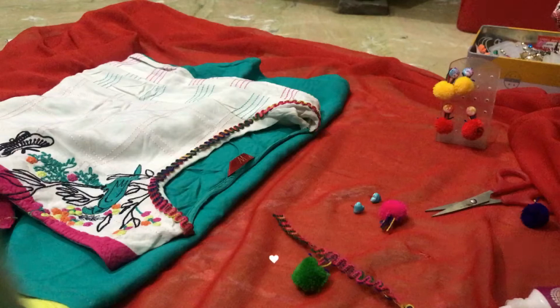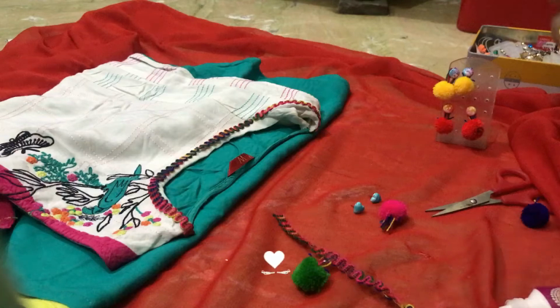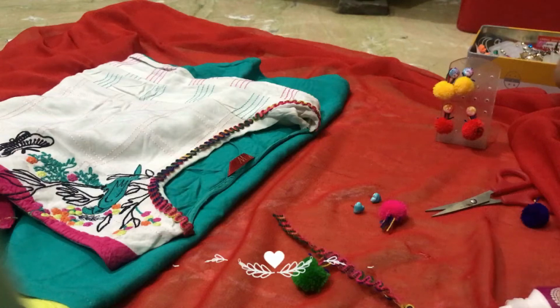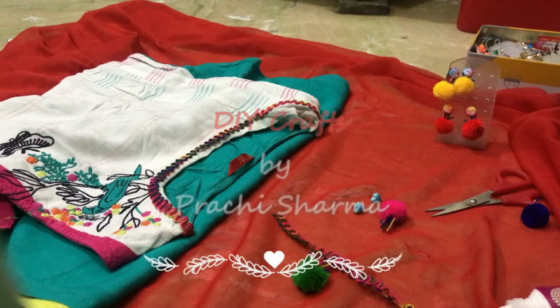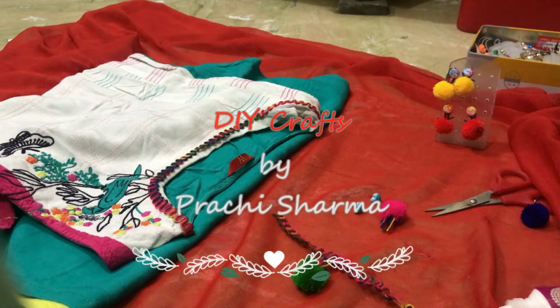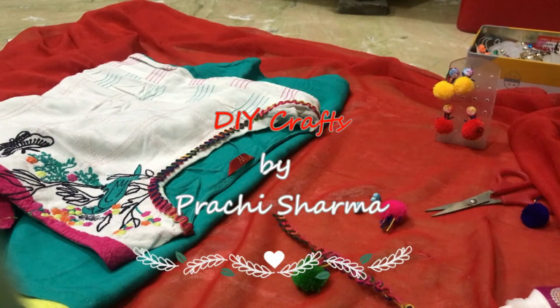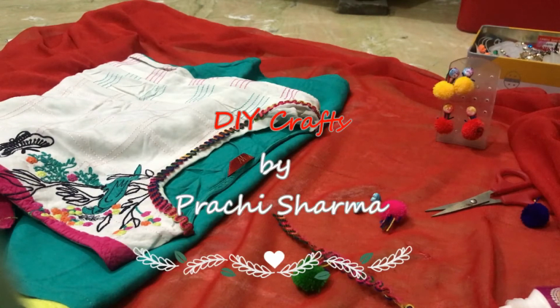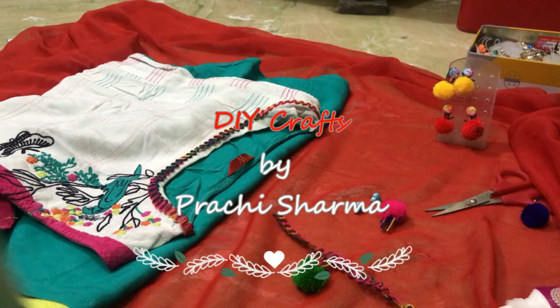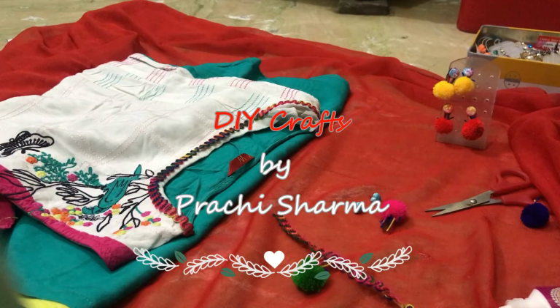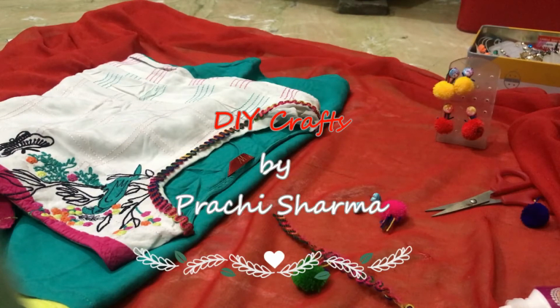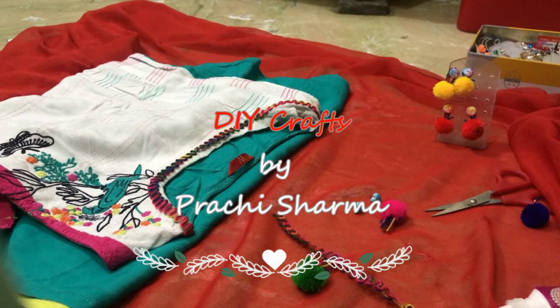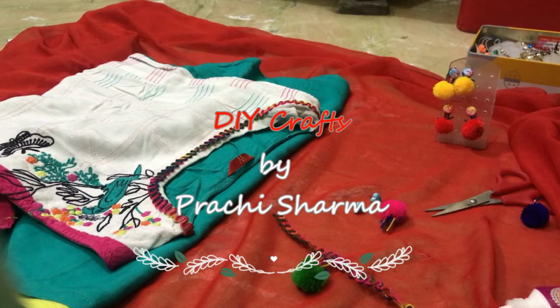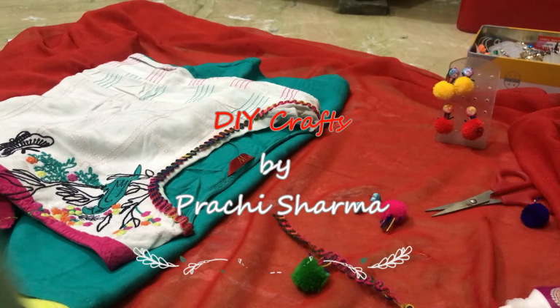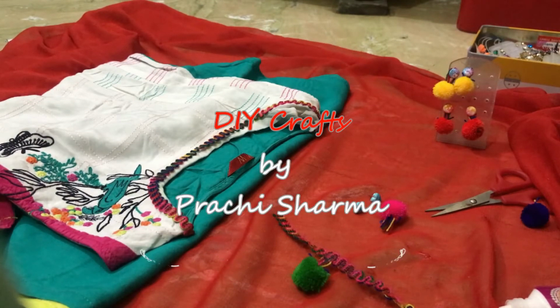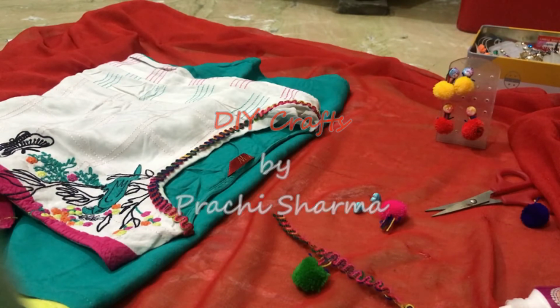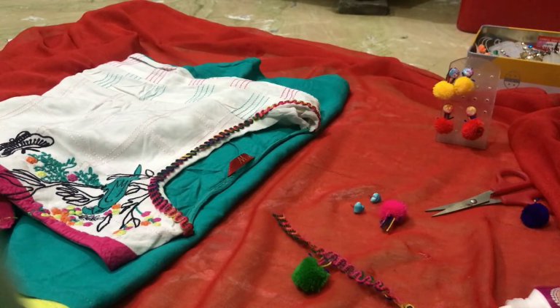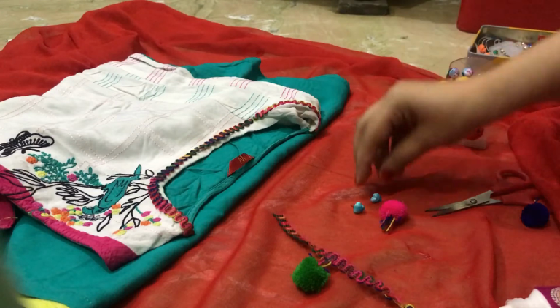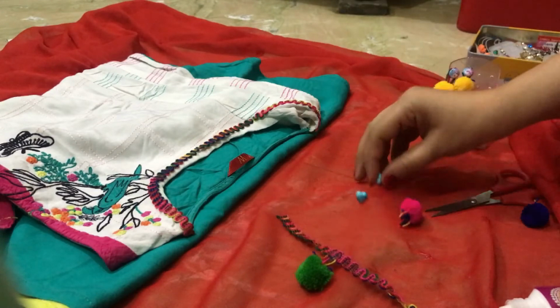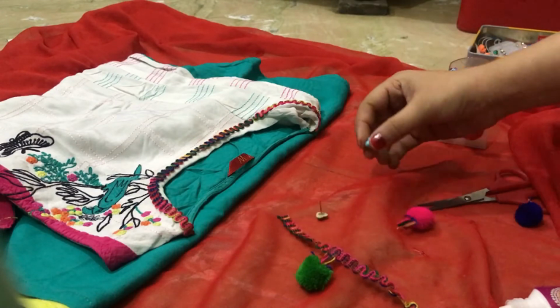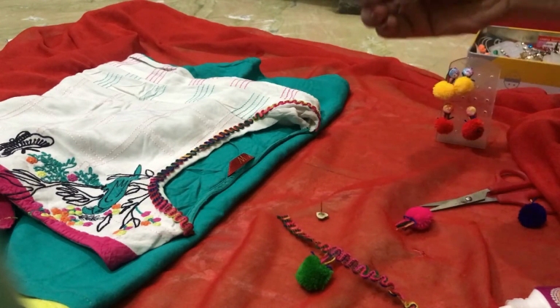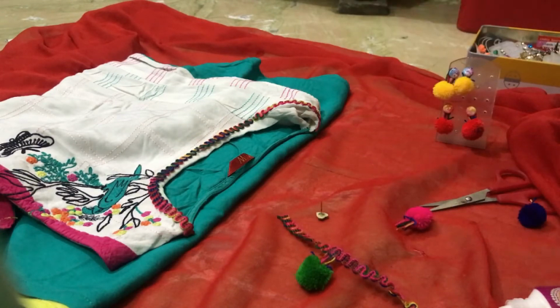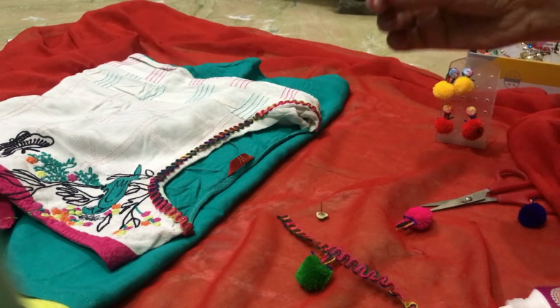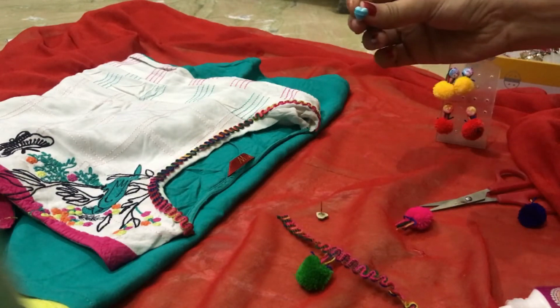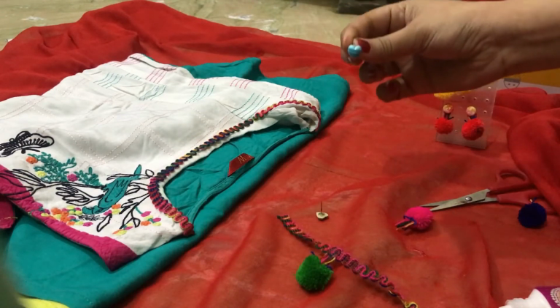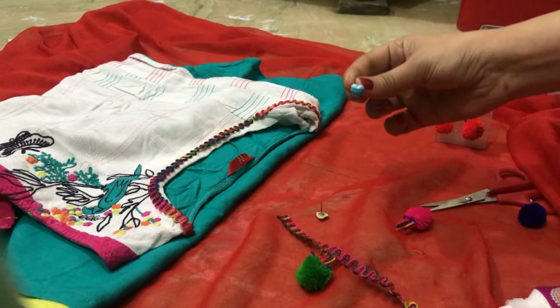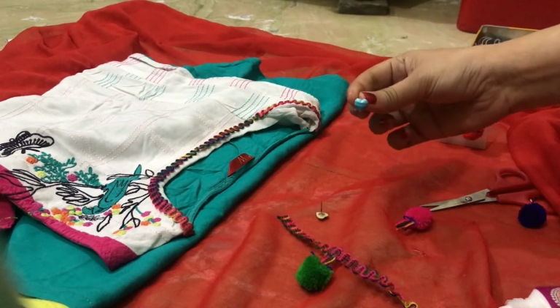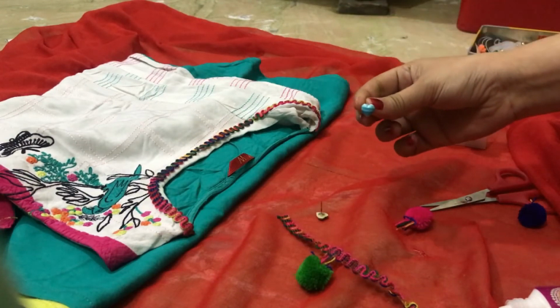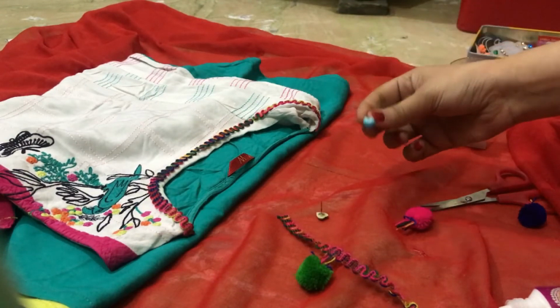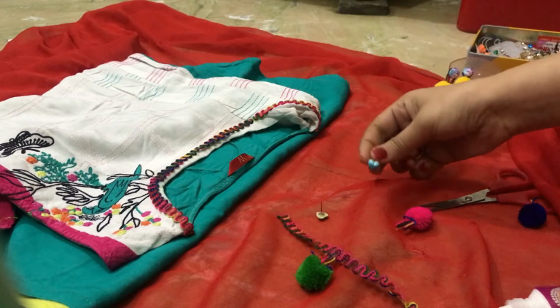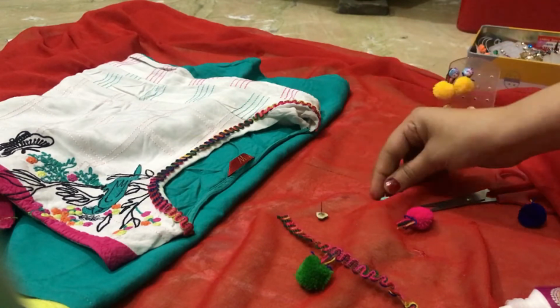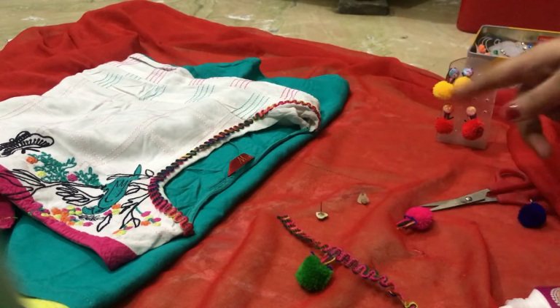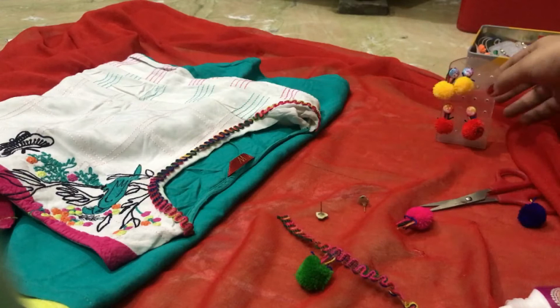Hi guys, my name is Prachi. This is my first video for the ATVT side. Here I am telling you how to recycle the old earring with the new one.